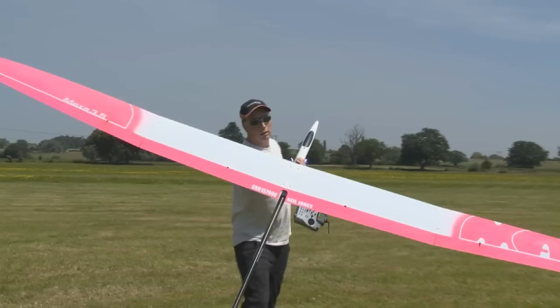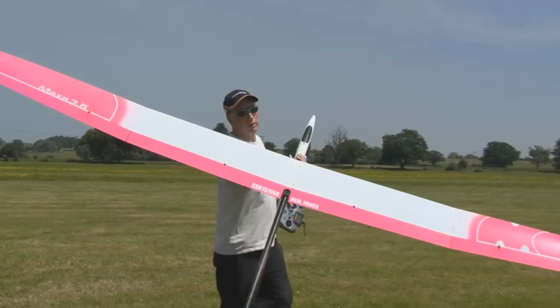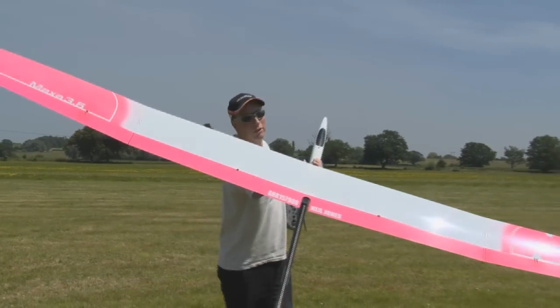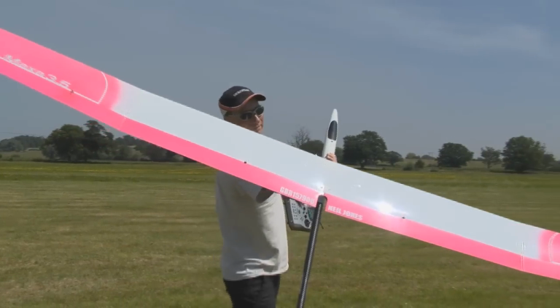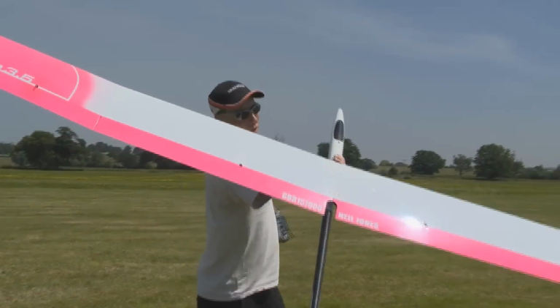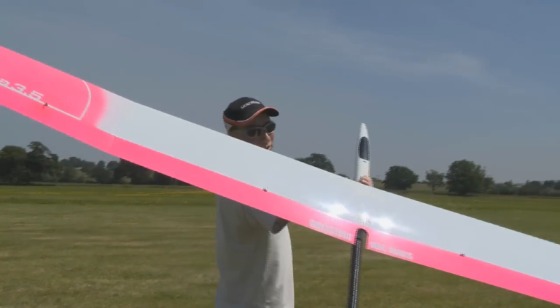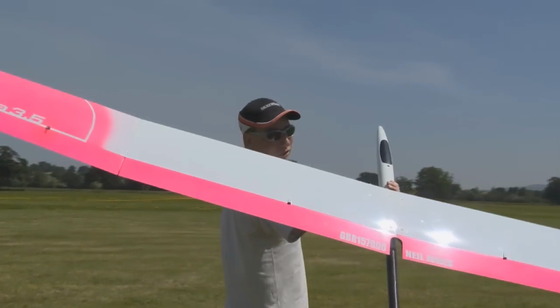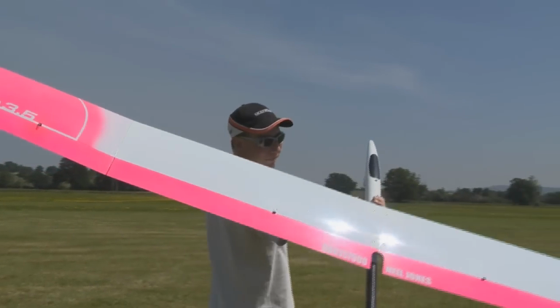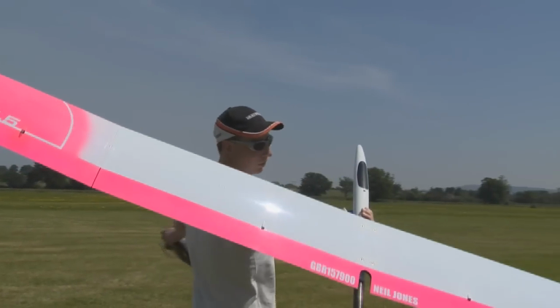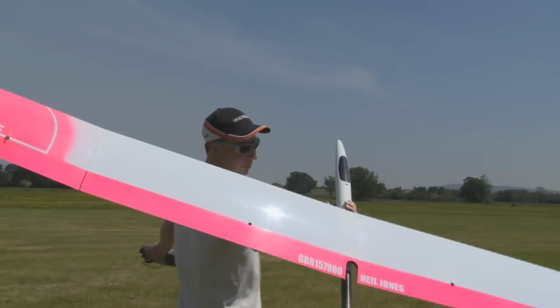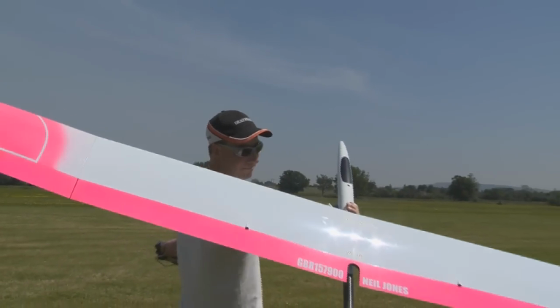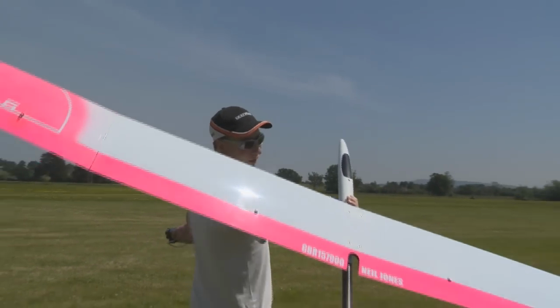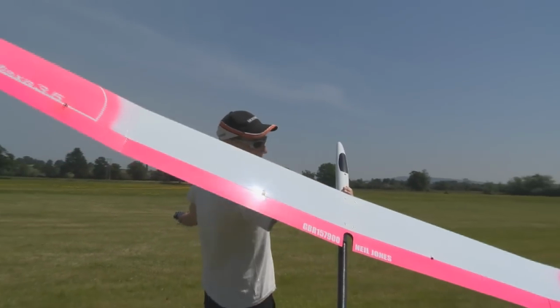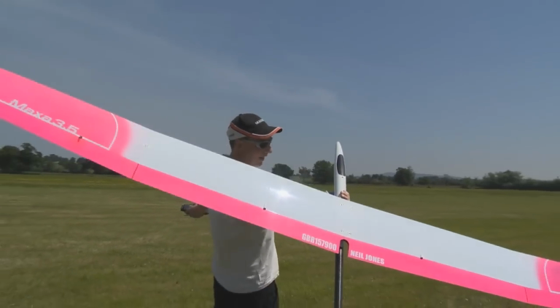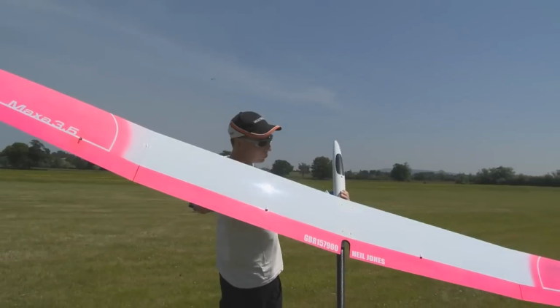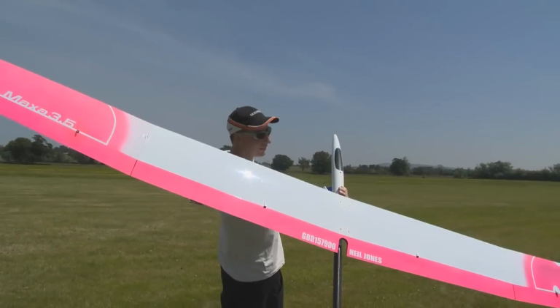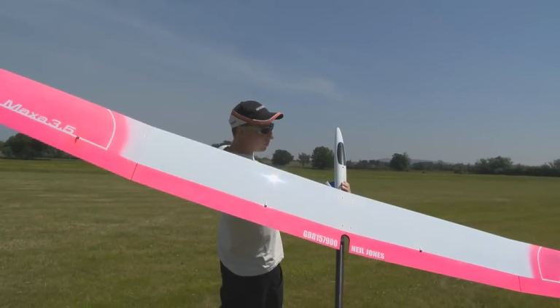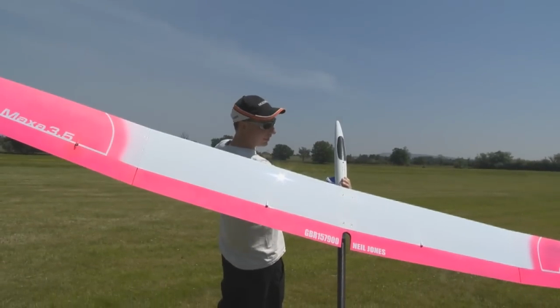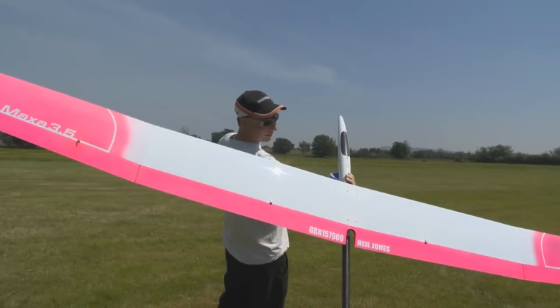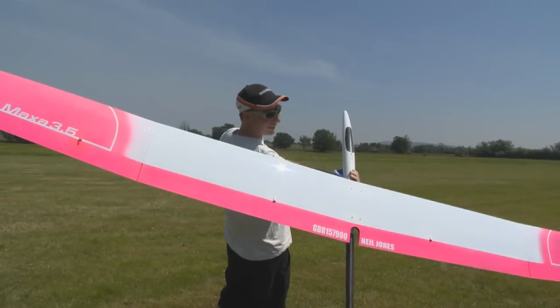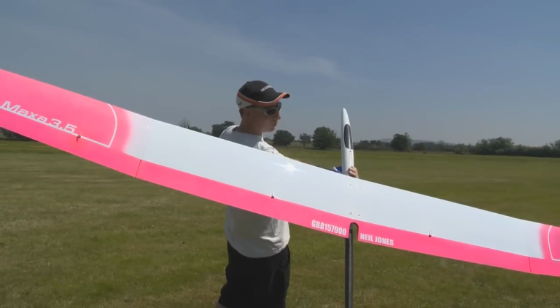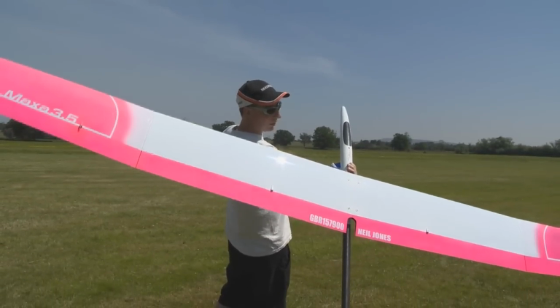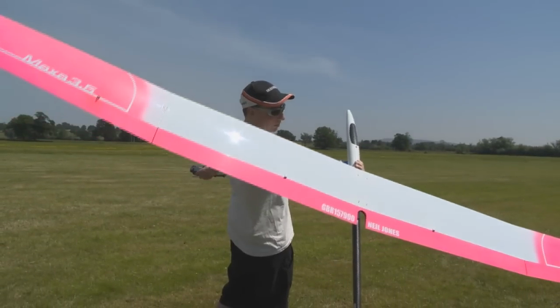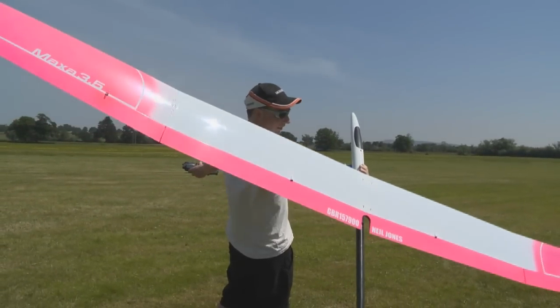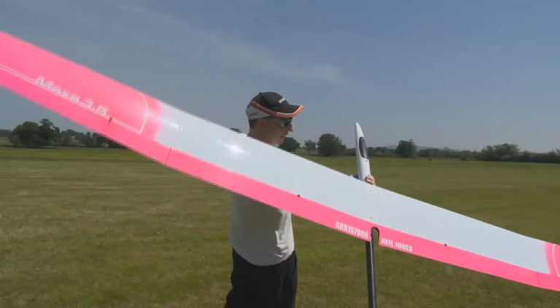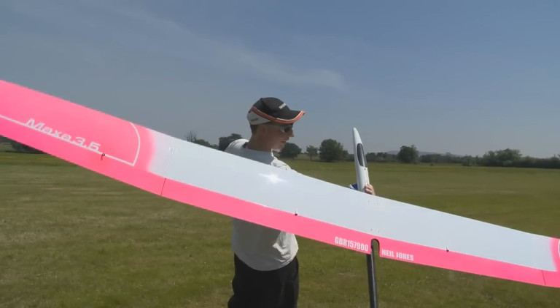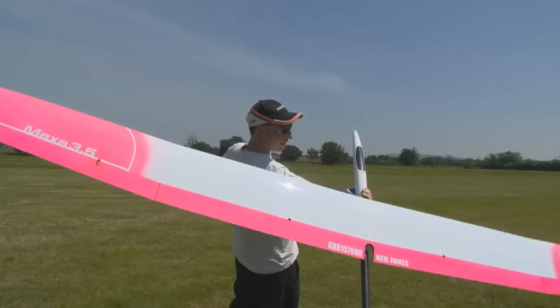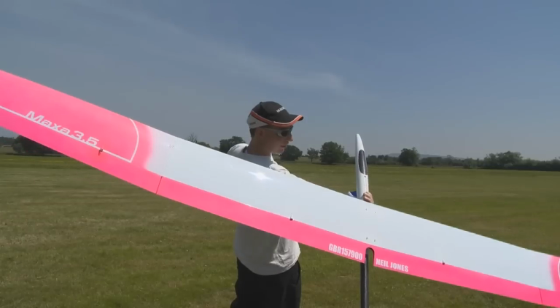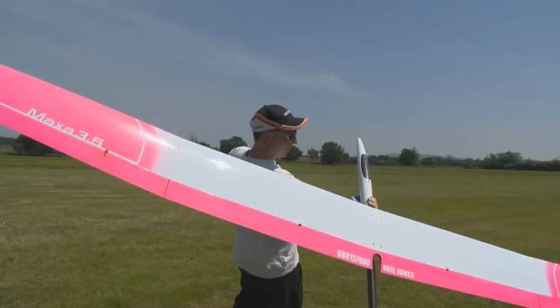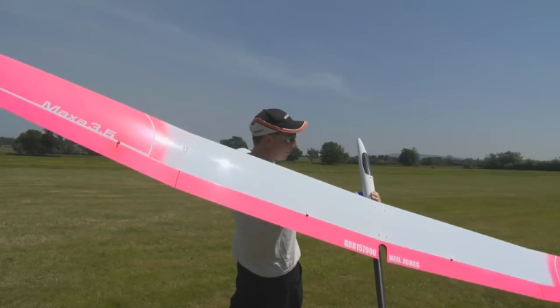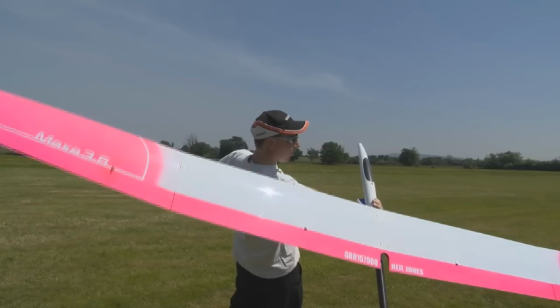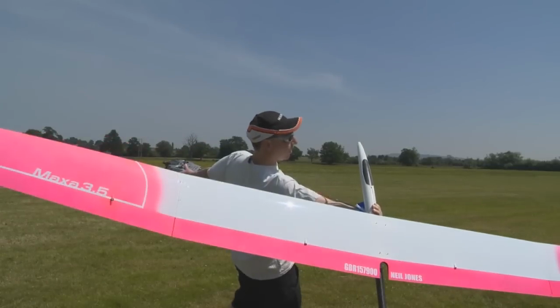What I'm doing now is just putting some tension on the bungee, giving it a powerful javelin-style launch to give it the best altitude and speed possible. Releasing in three, two, one.